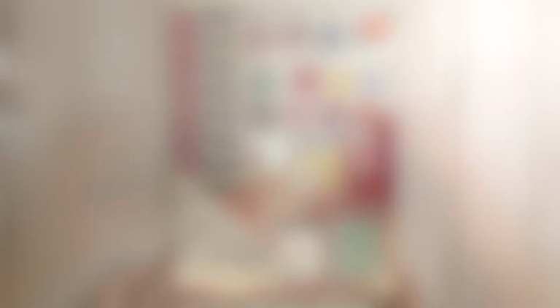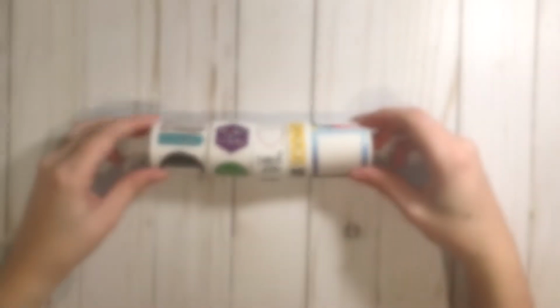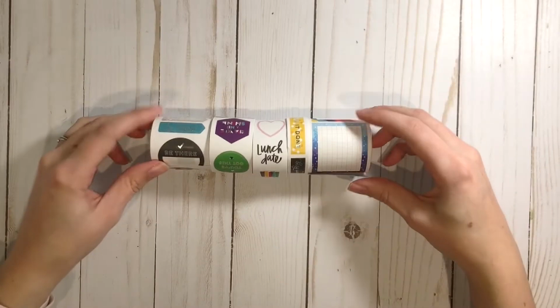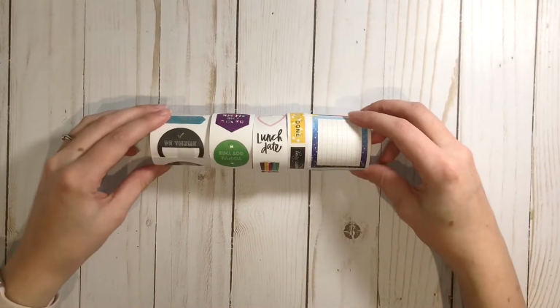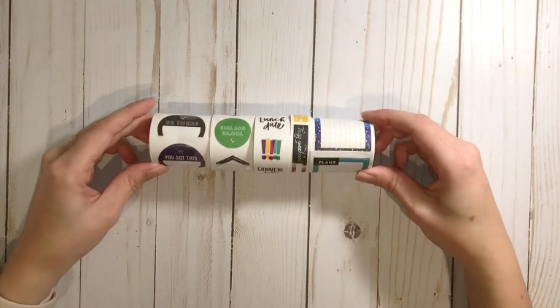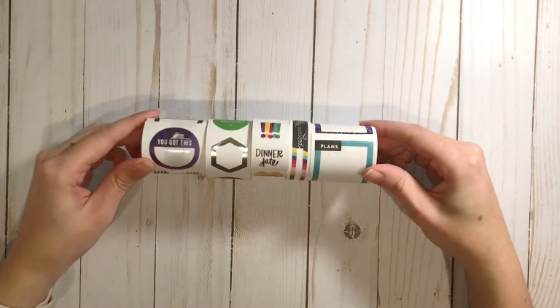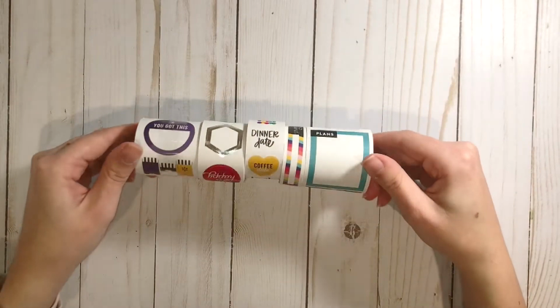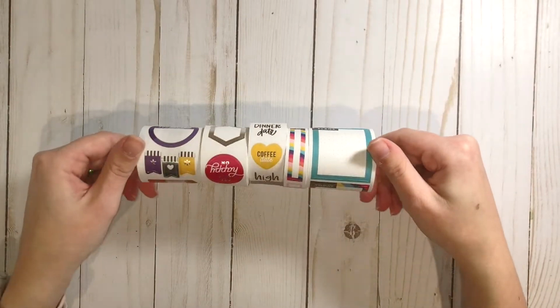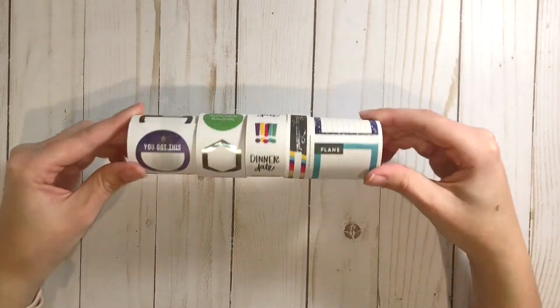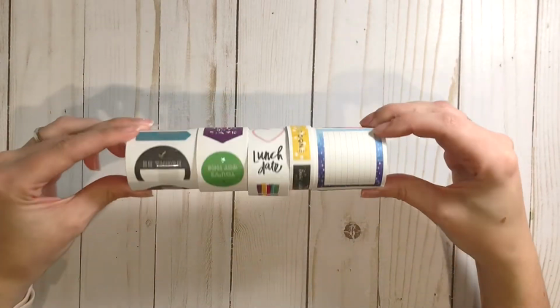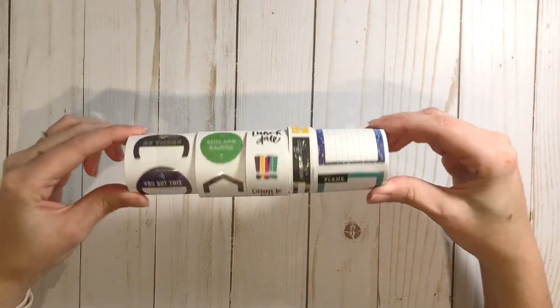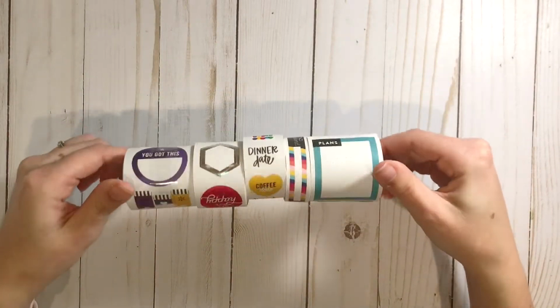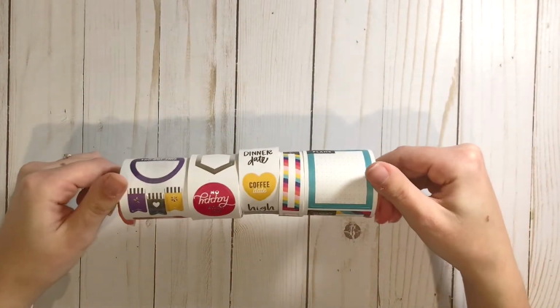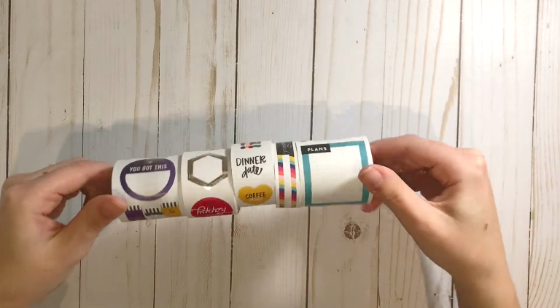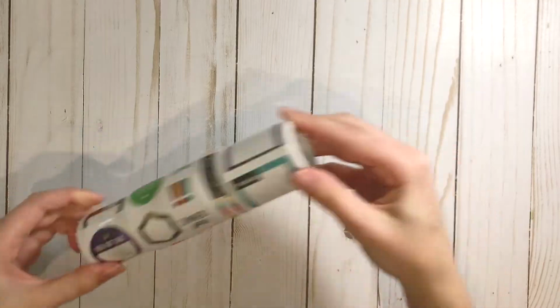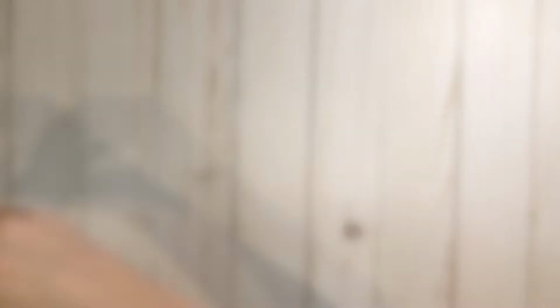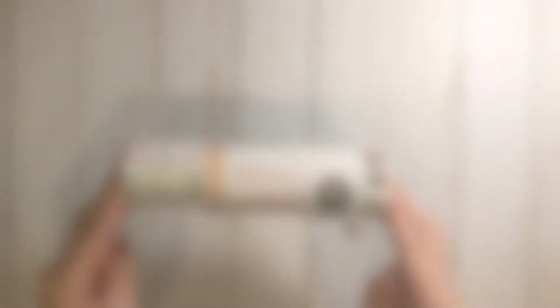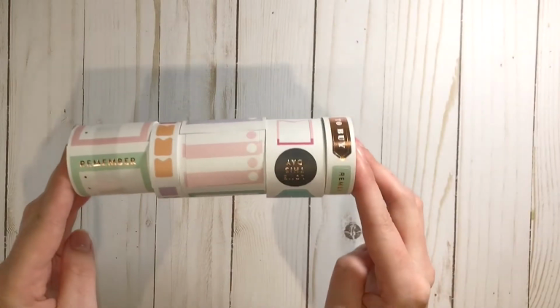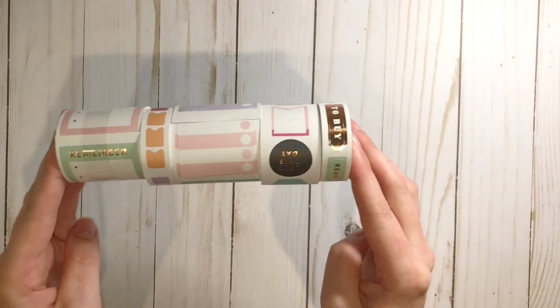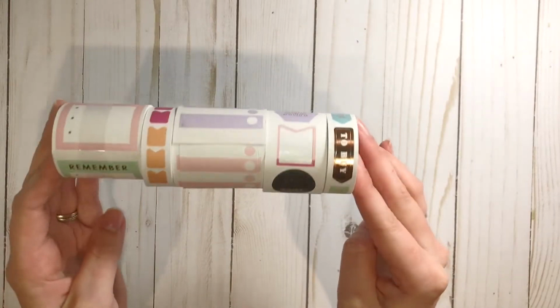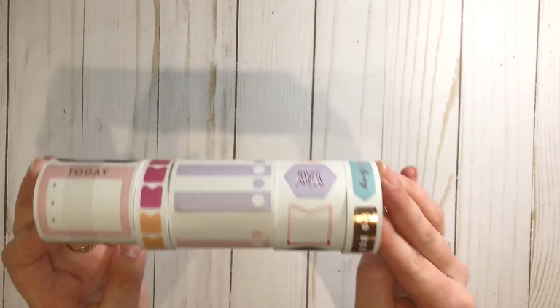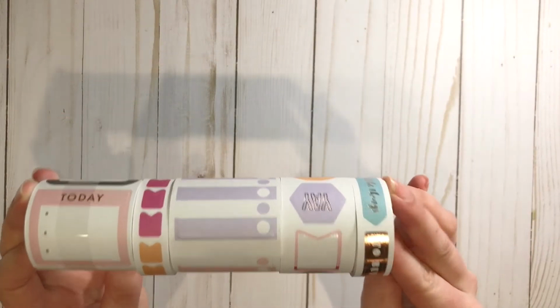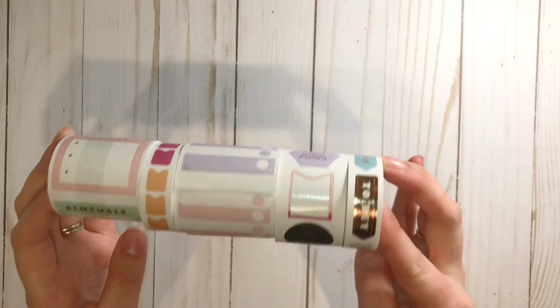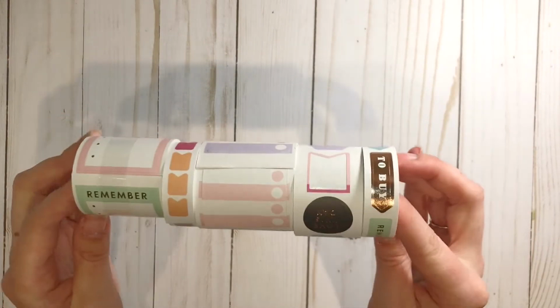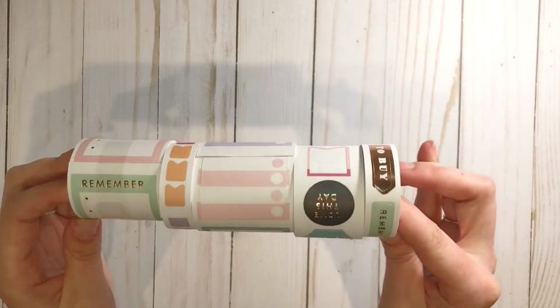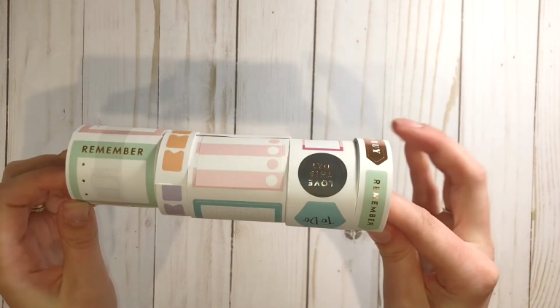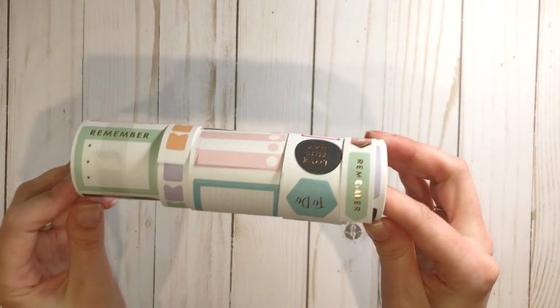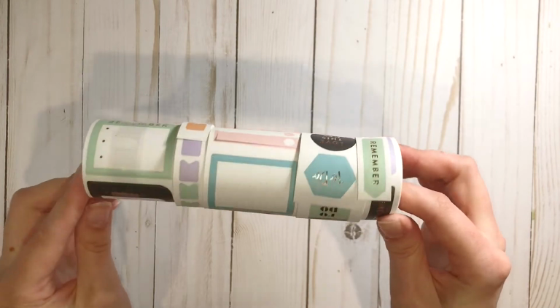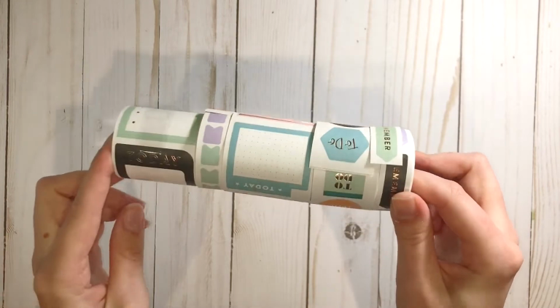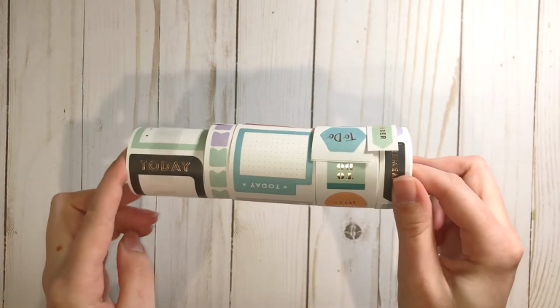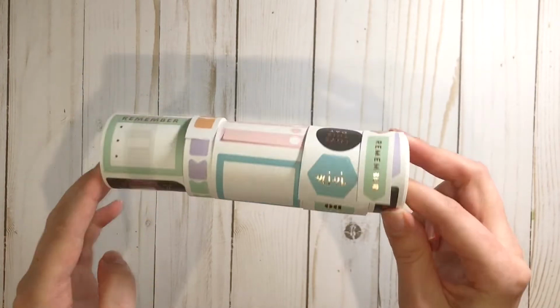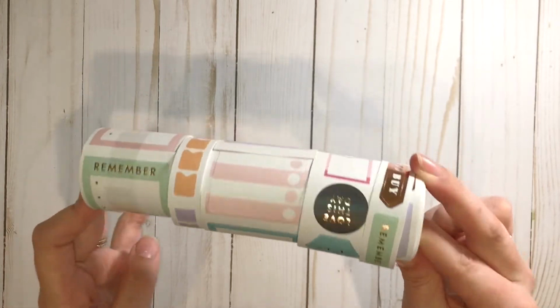This is the Brights pack of roll stickers — these were originally $9.99 and I got them for $2.74. I also picked up the Pastel sticker roll pack for the same price.